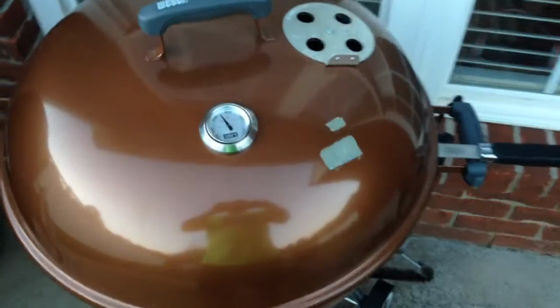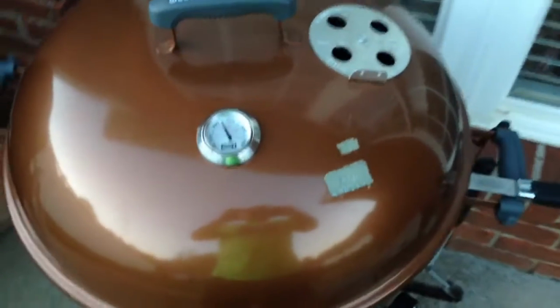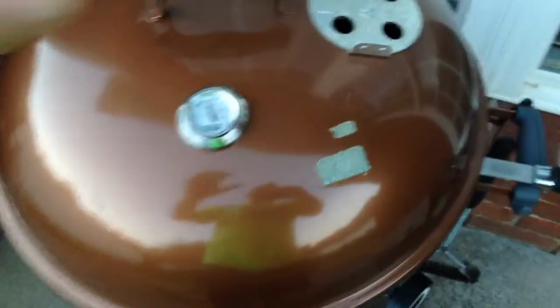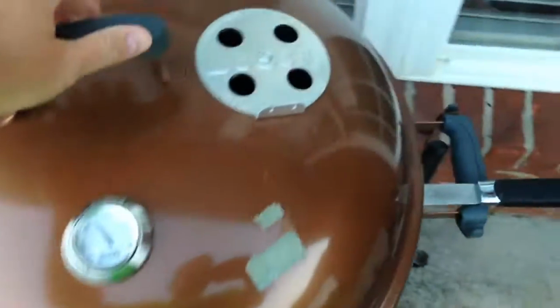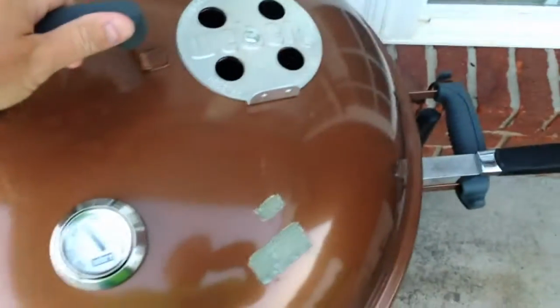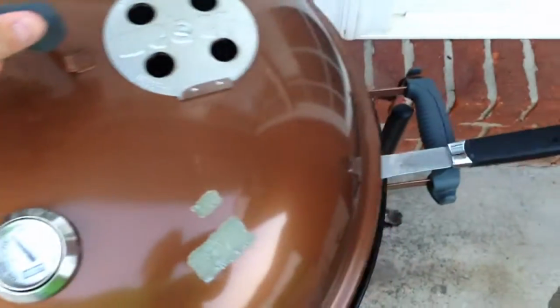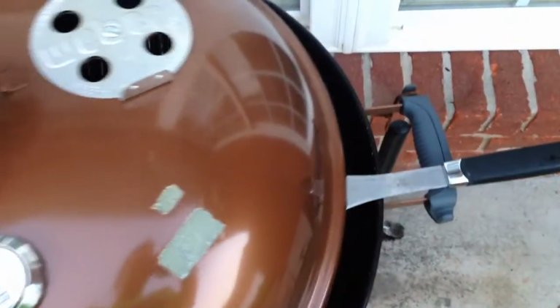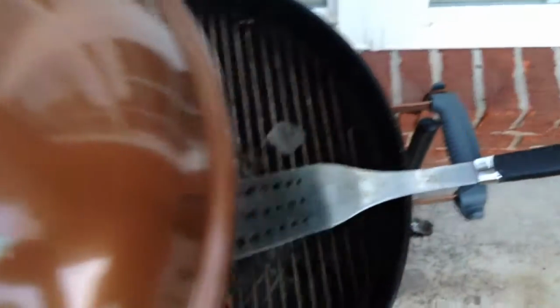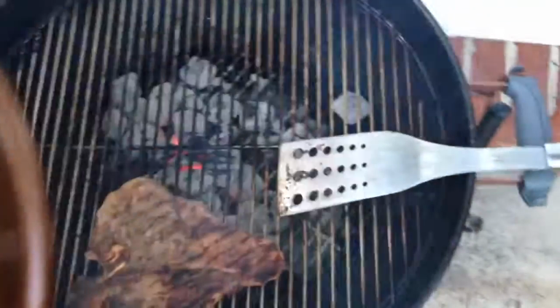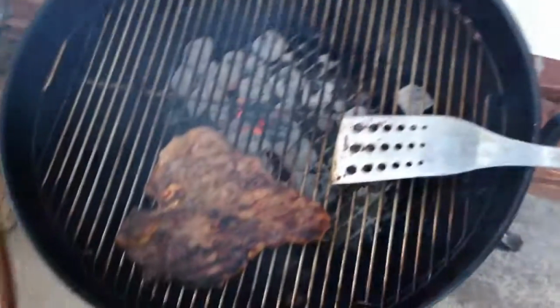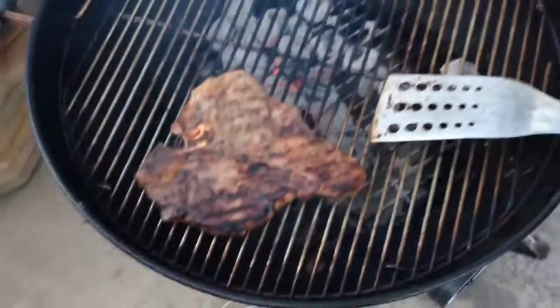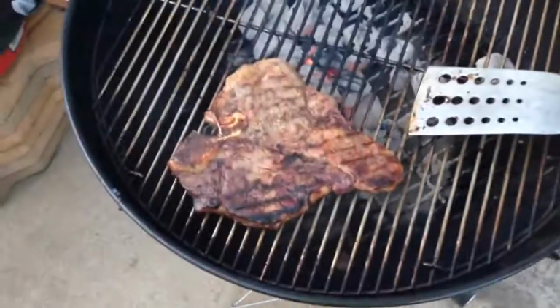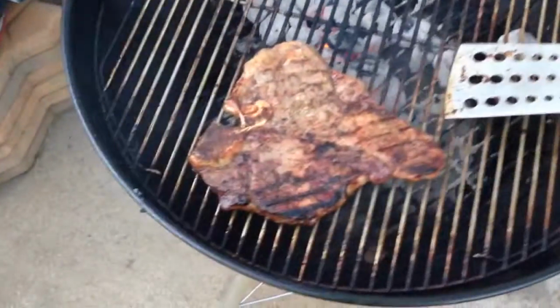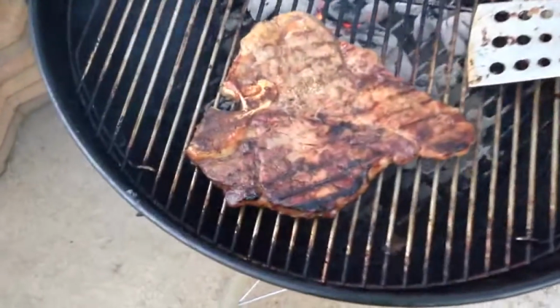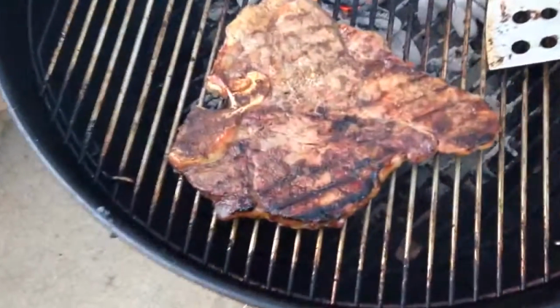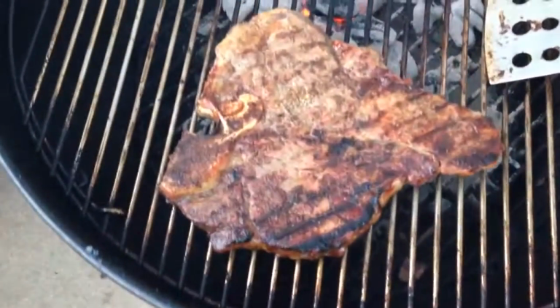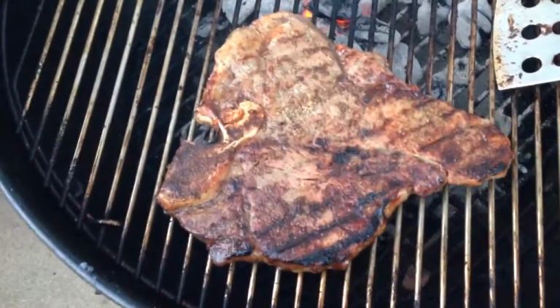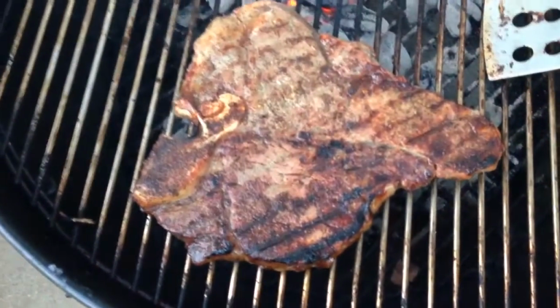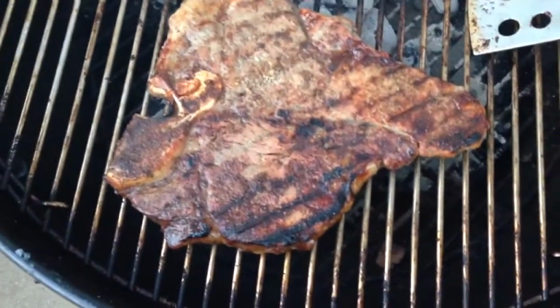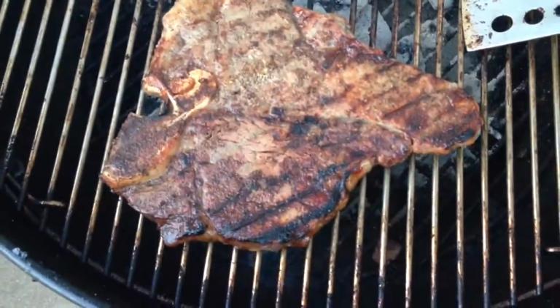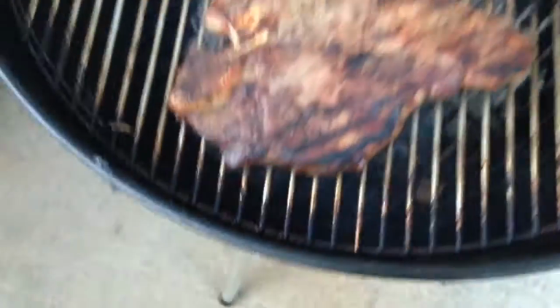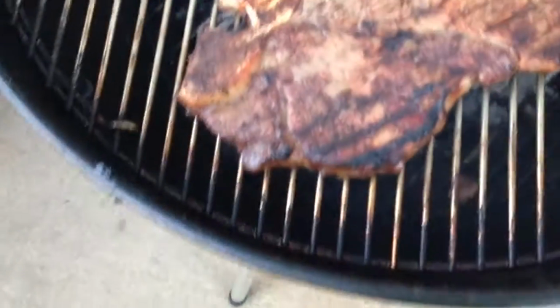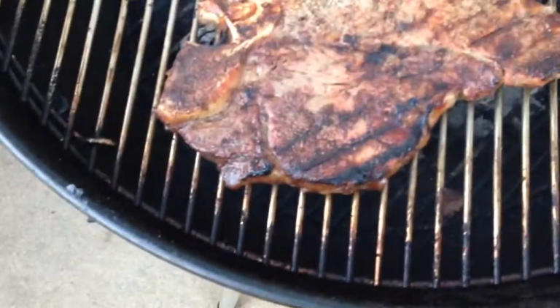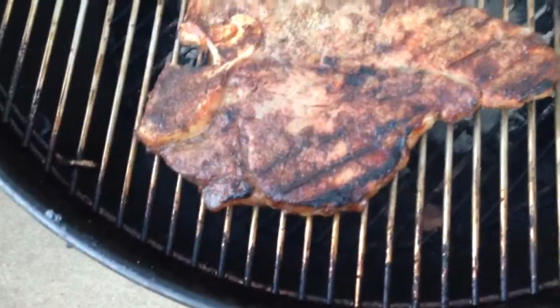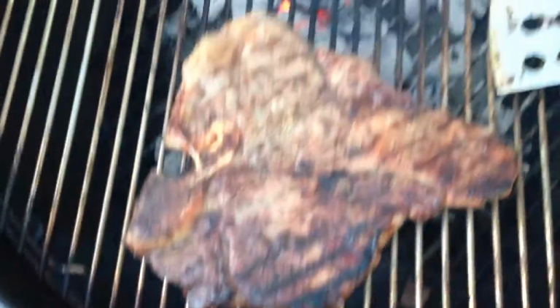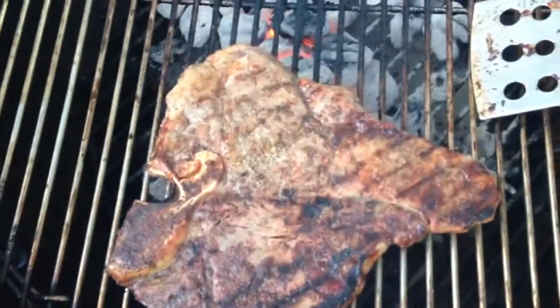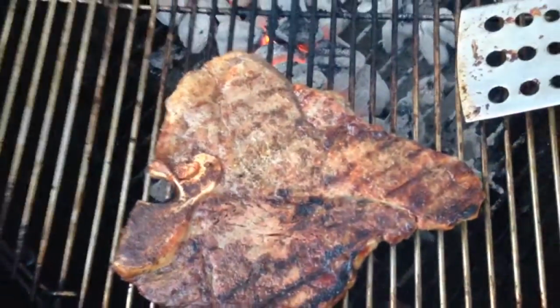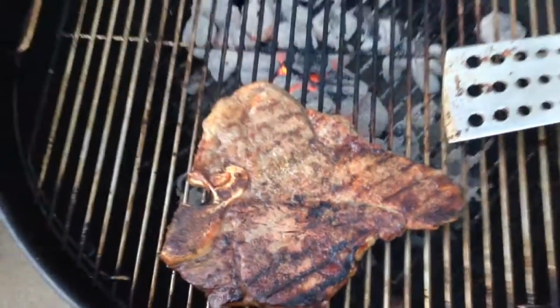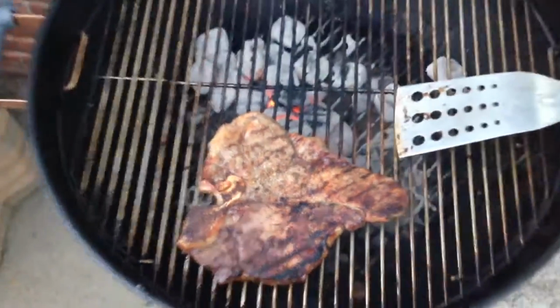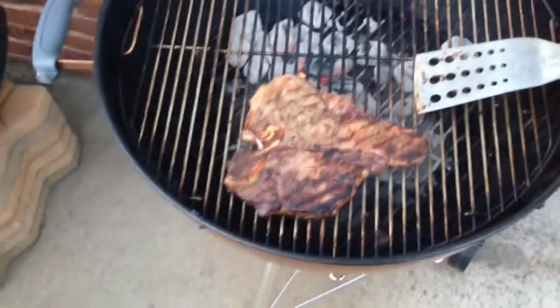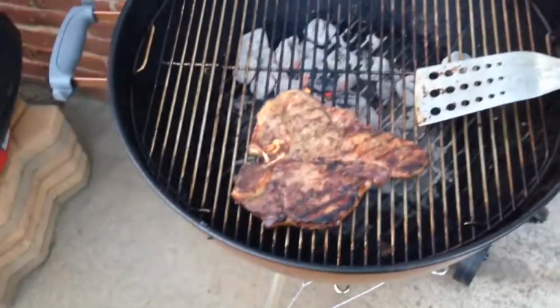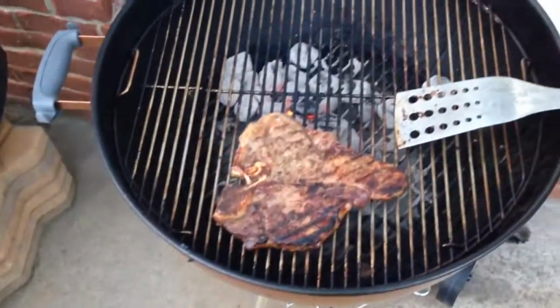Hey y'all, Chef Irix Guy here and I want to do a video review. This is the Kansas City Steak Company Porterhouse. You got a filet on one side, you got a strip on the other. What's better than that?